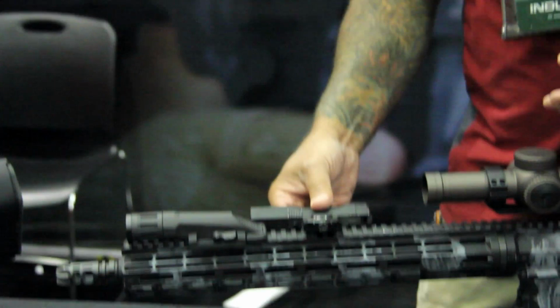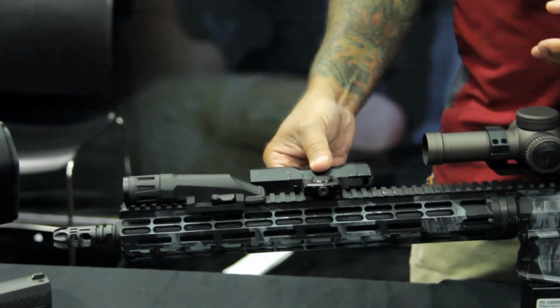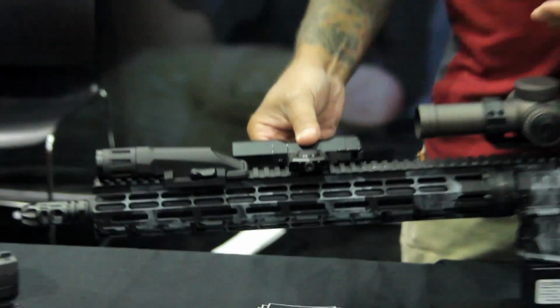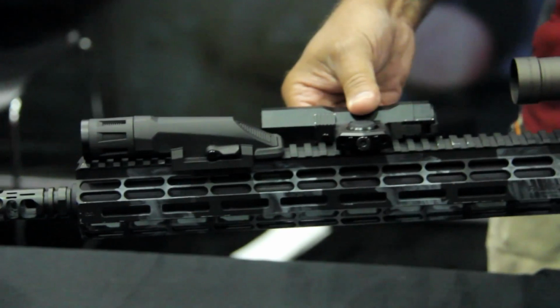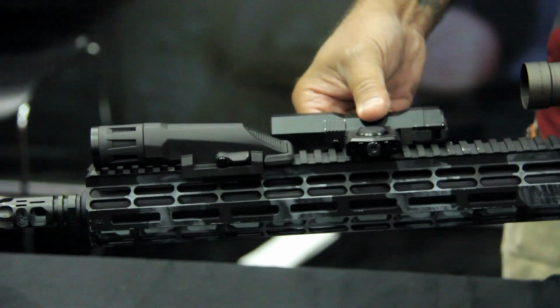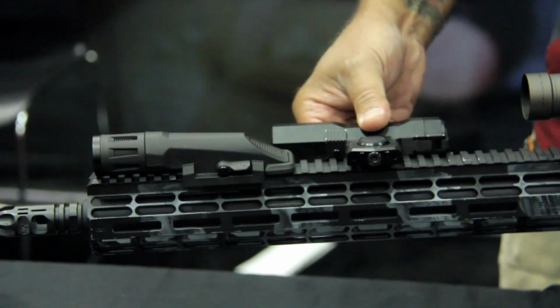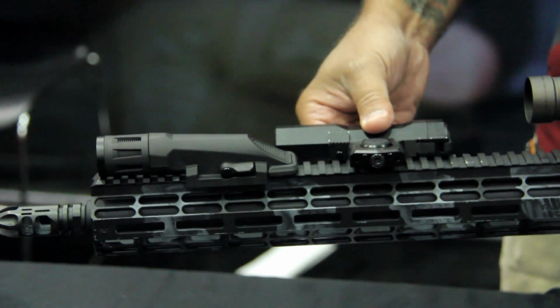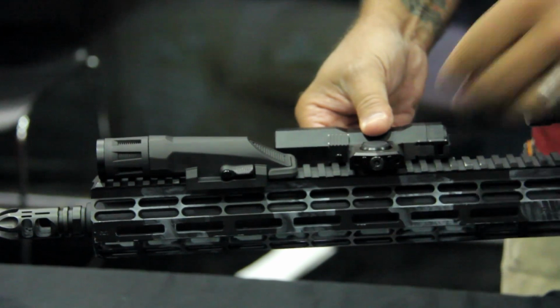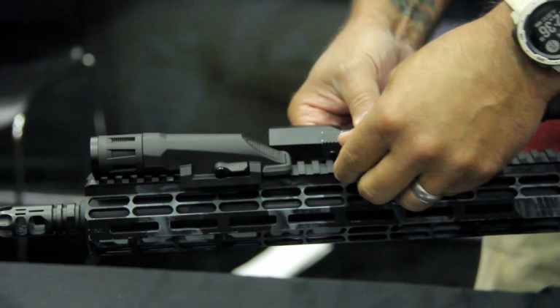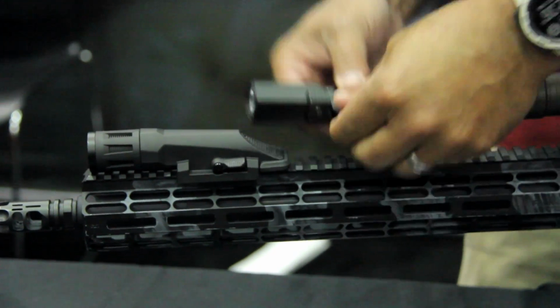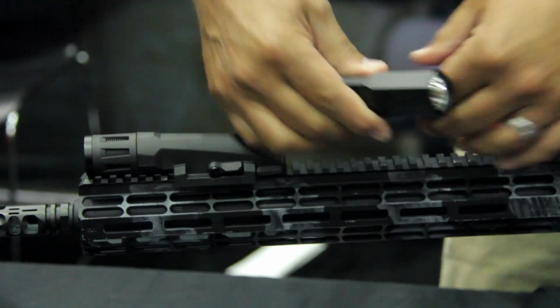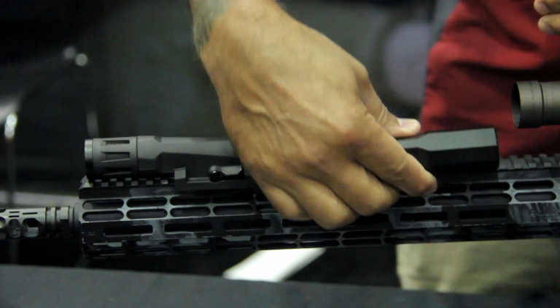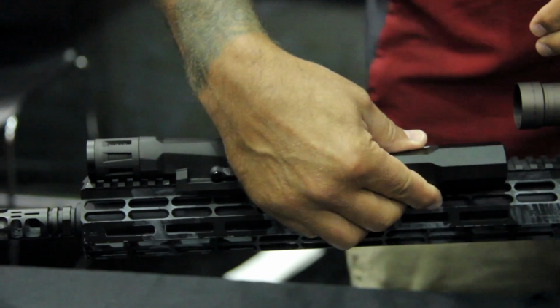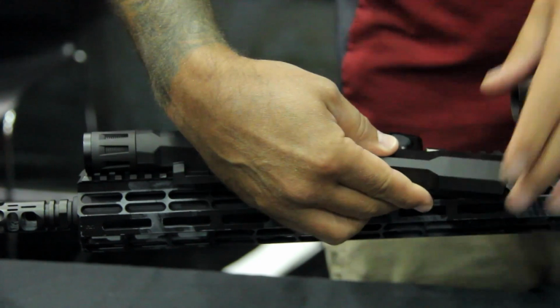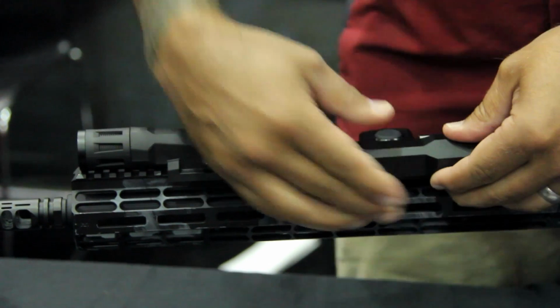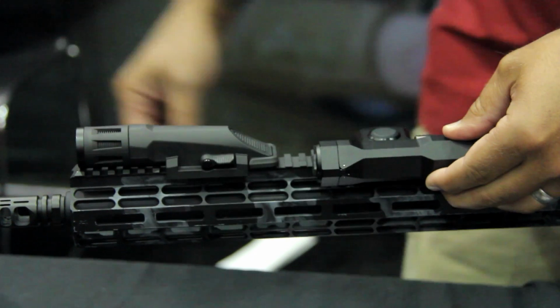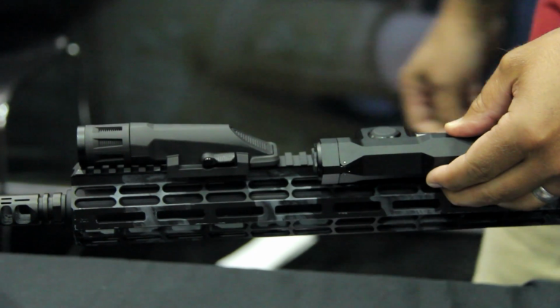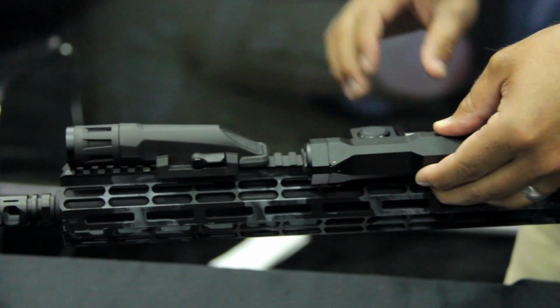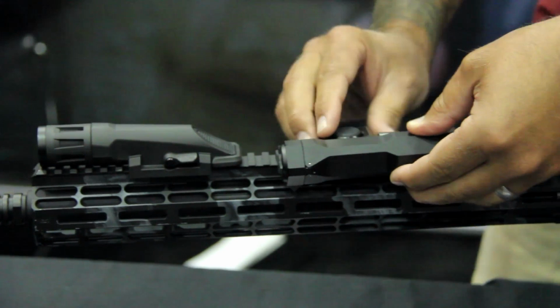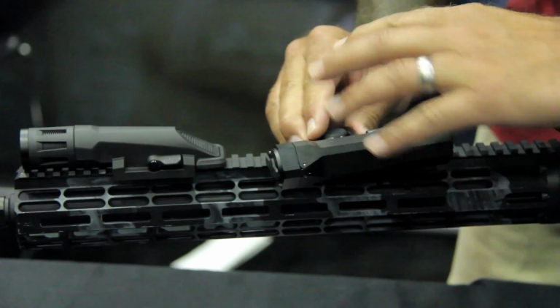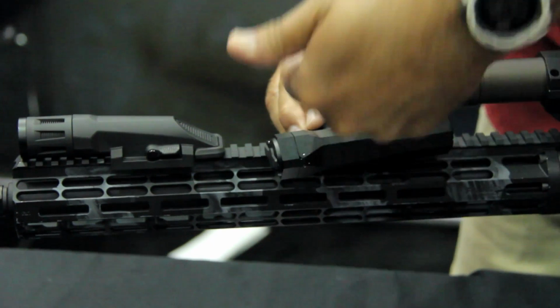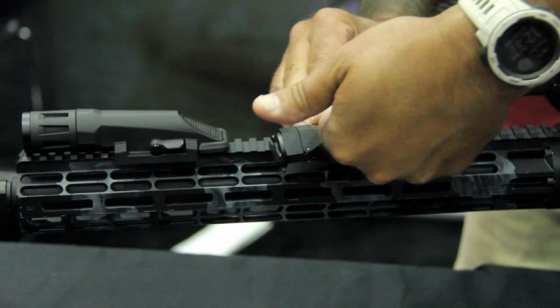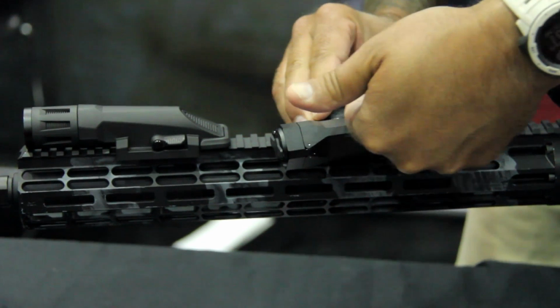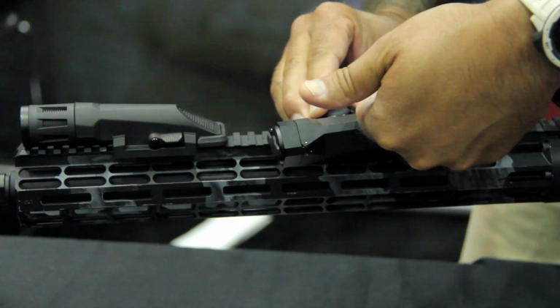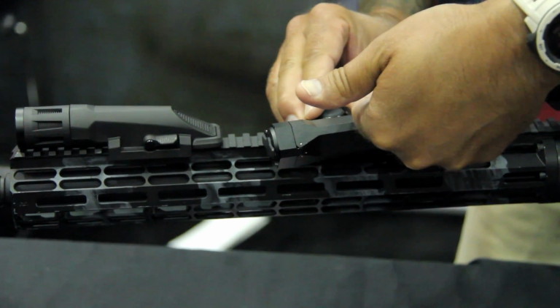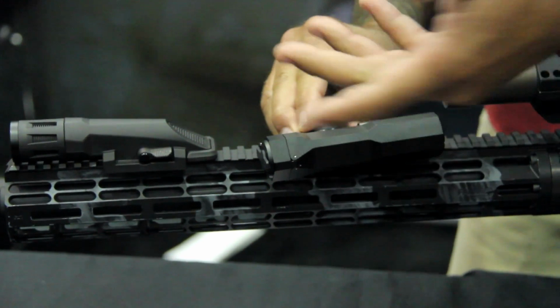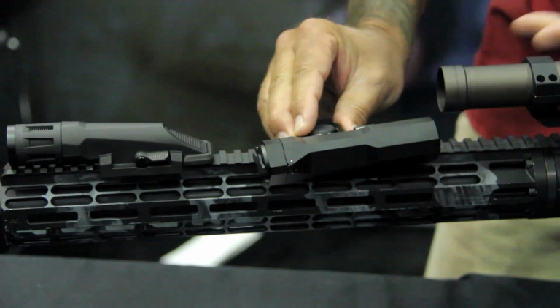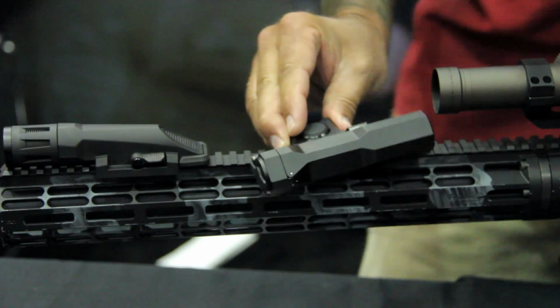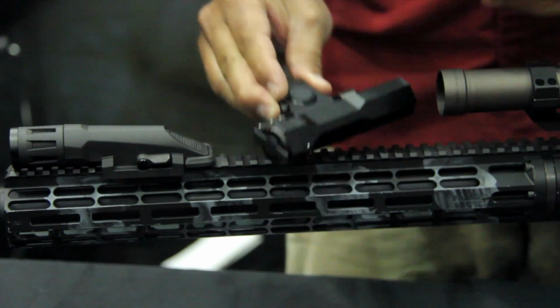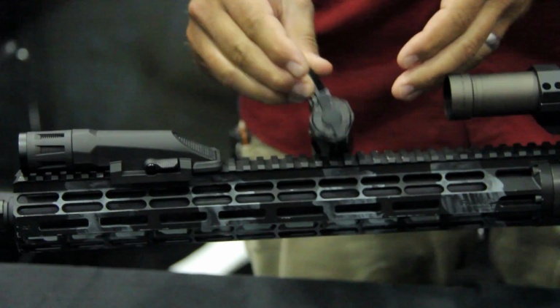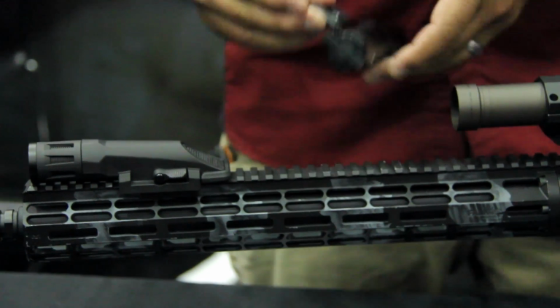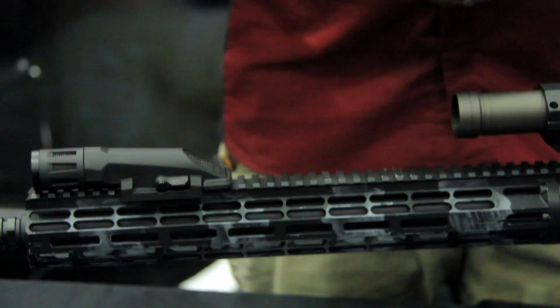So if you mount it on the rail here, this will rotate 180 degrees. The light flips 180 degrees — now we're good for lefties and righties.